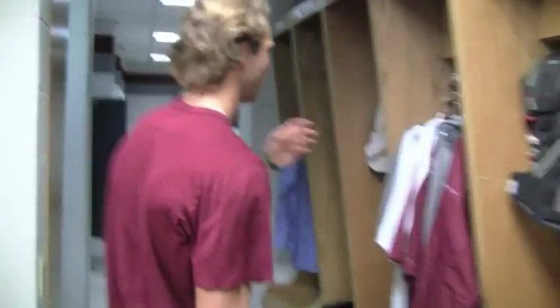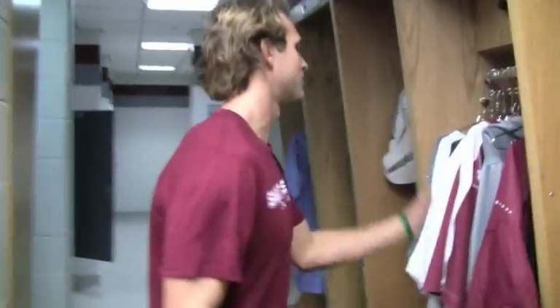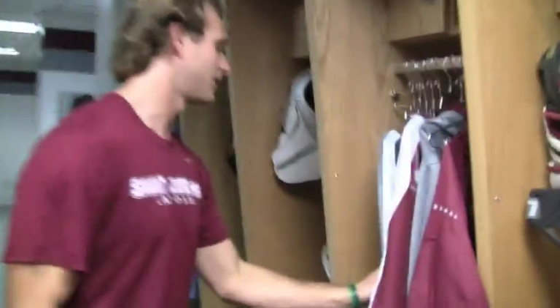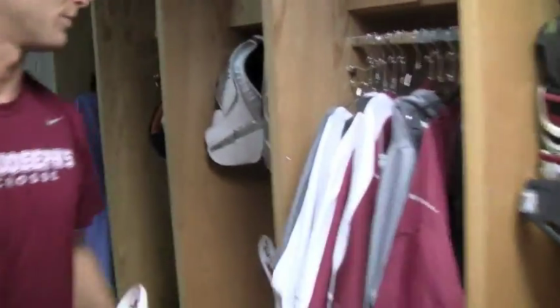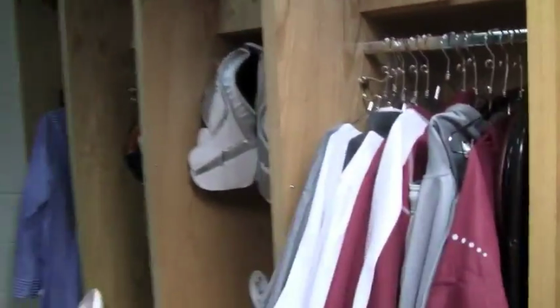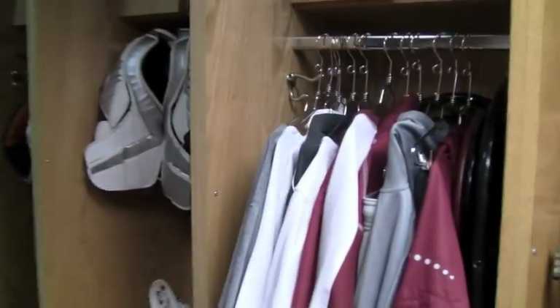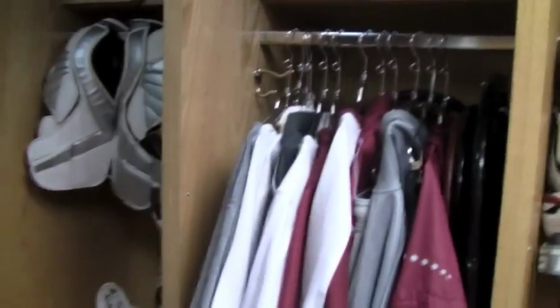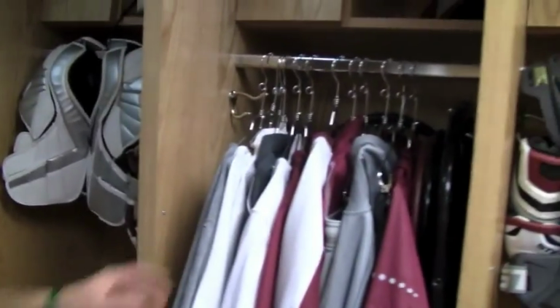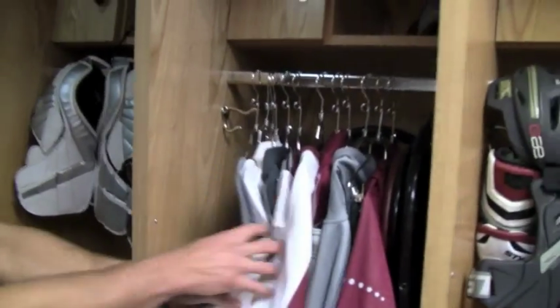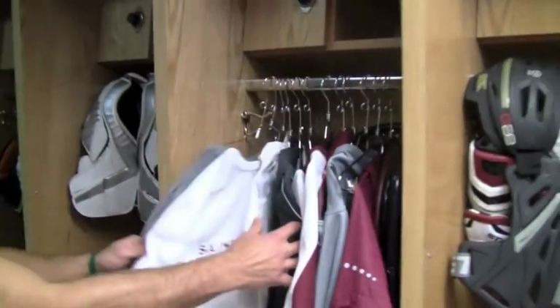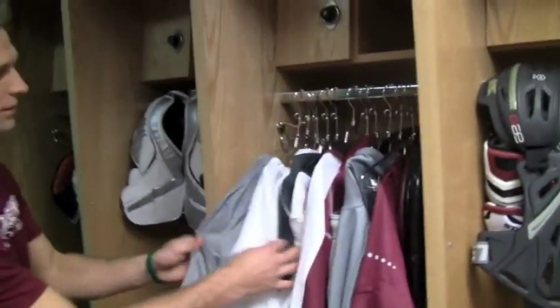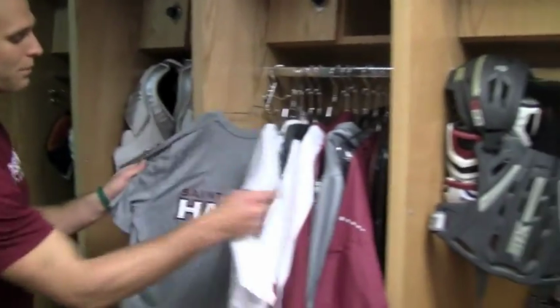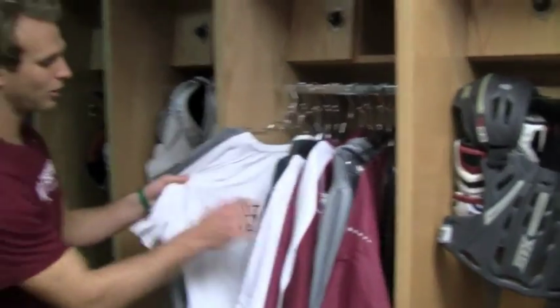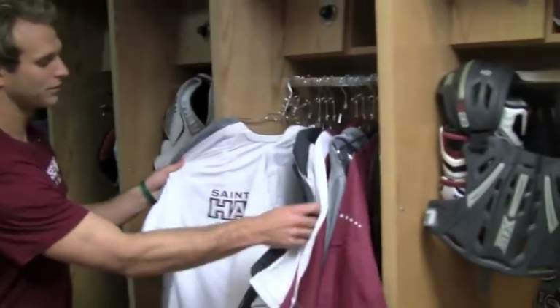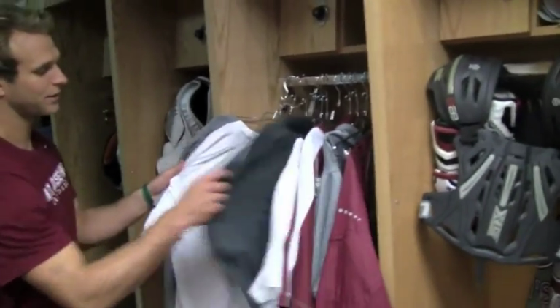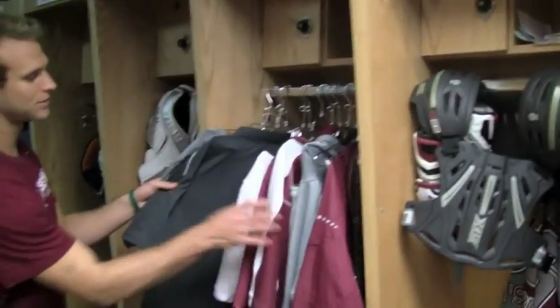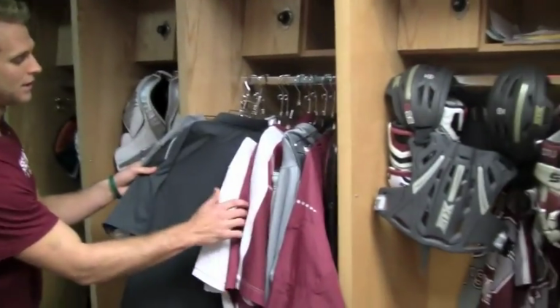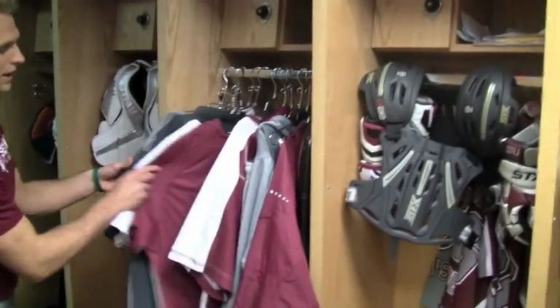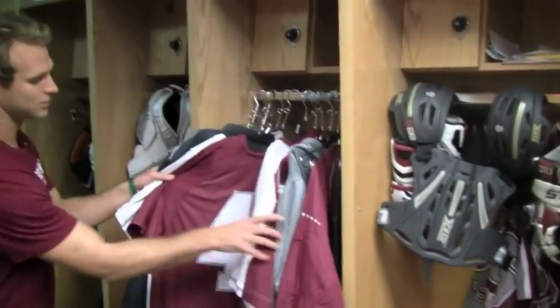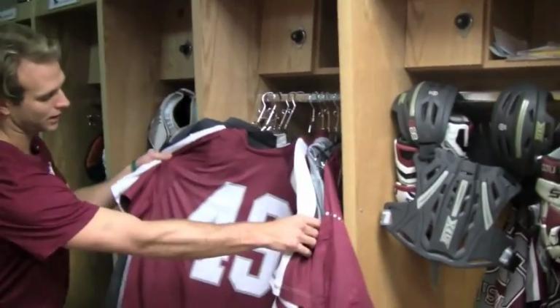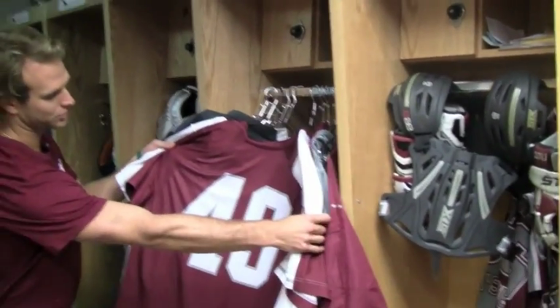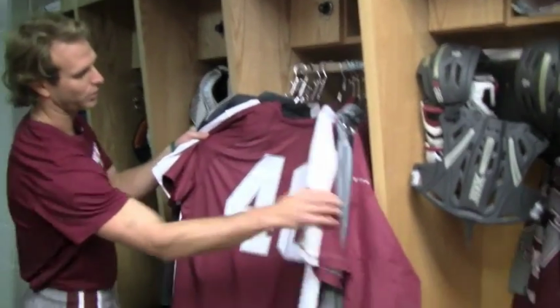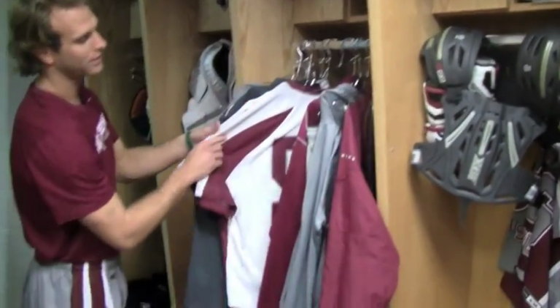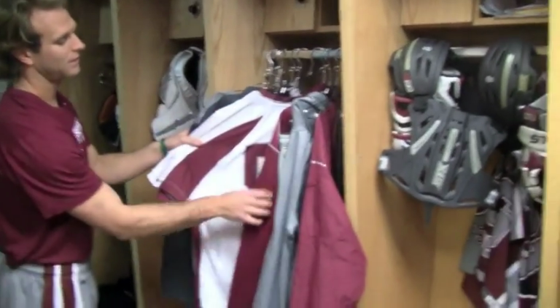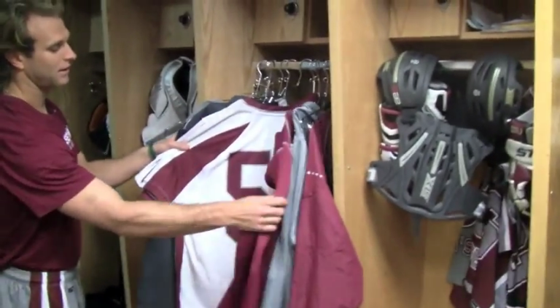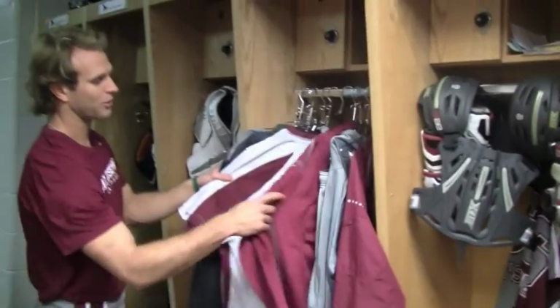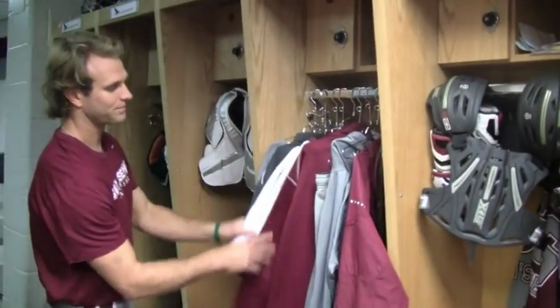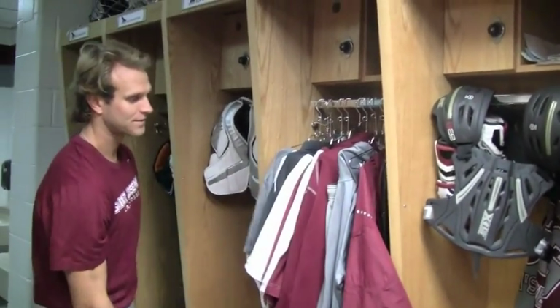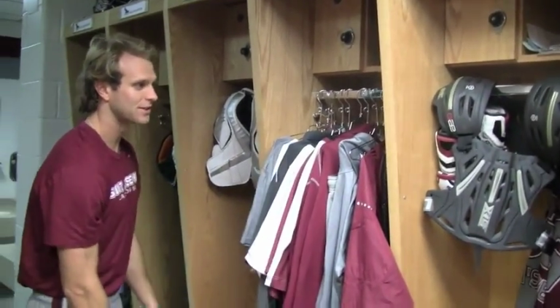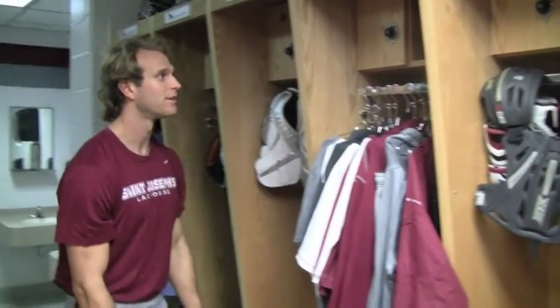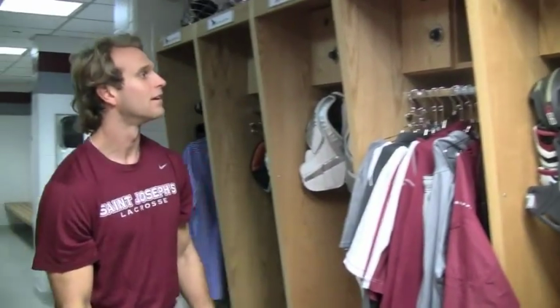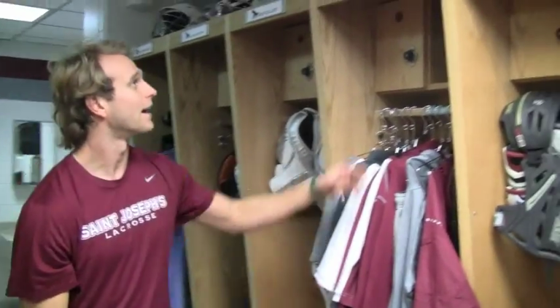Right here is our display for recruits — to show them the kind of gear we get. T-shirts, polos, long sleeves, jackets, and the kind of jerseys we wear. Quarter zip. It's nice stuff. Hats.